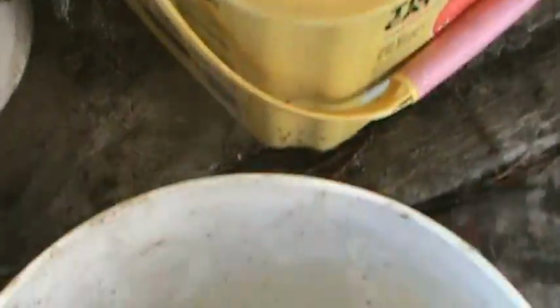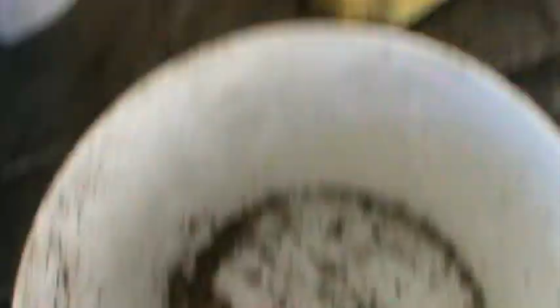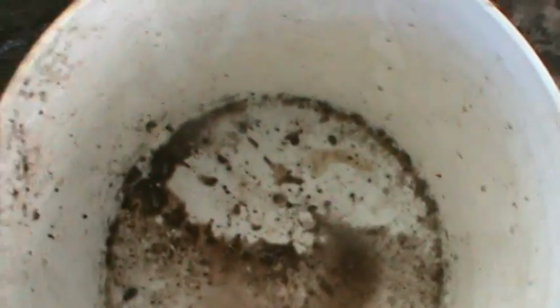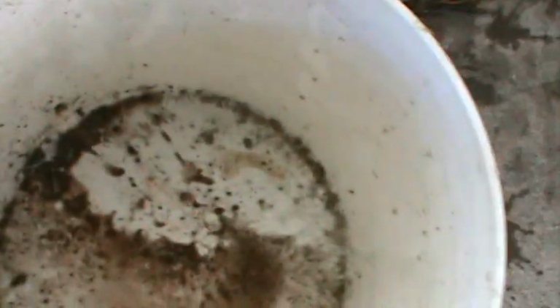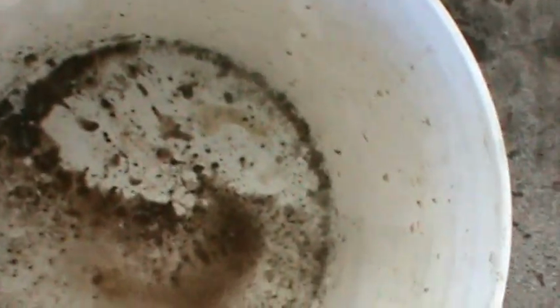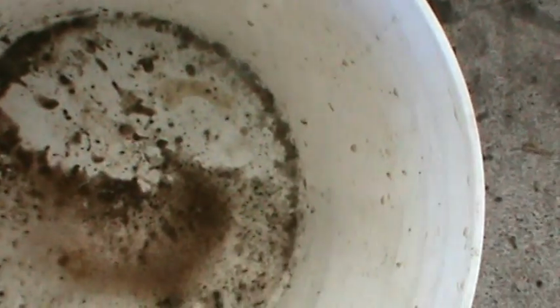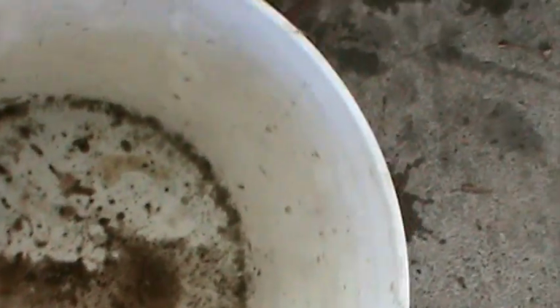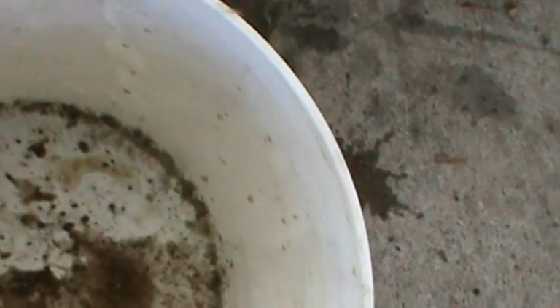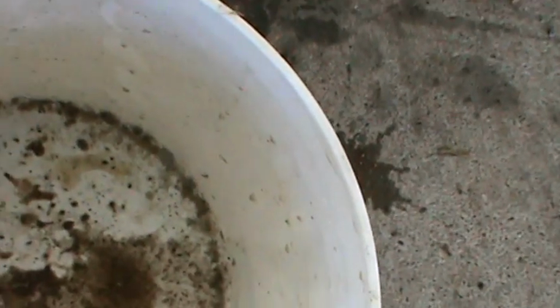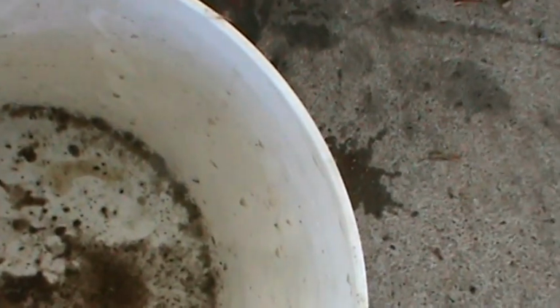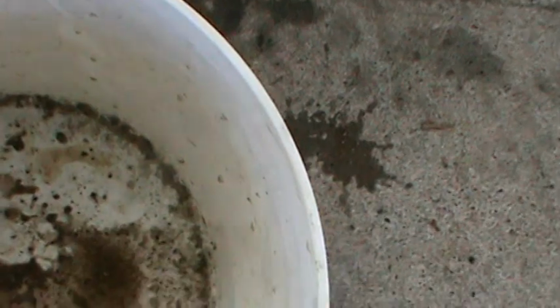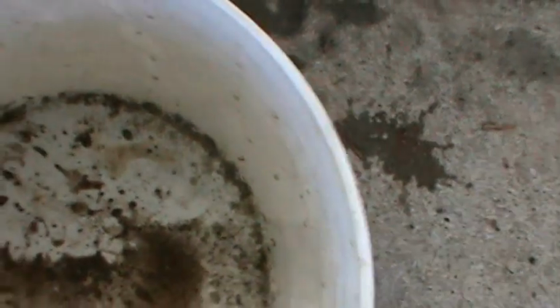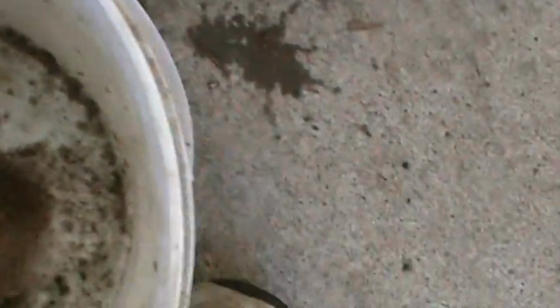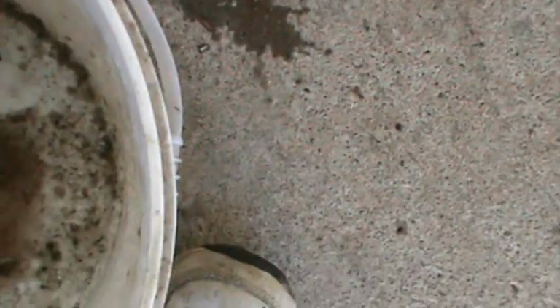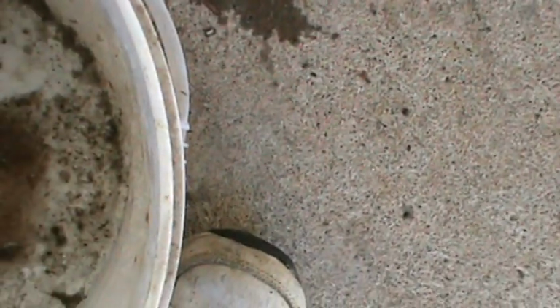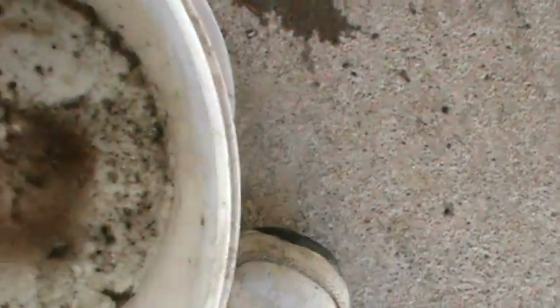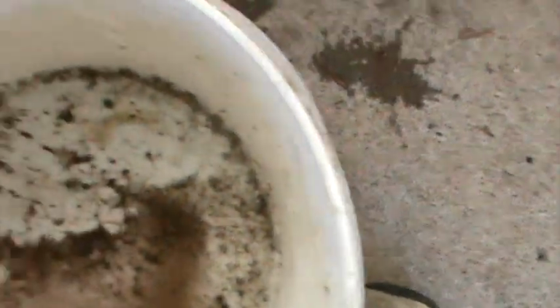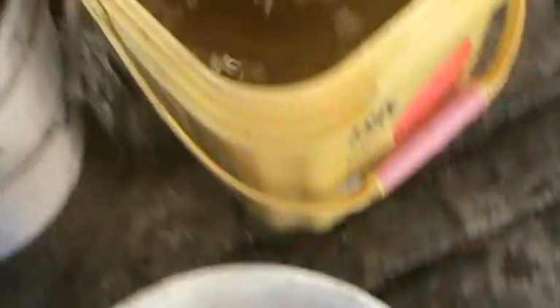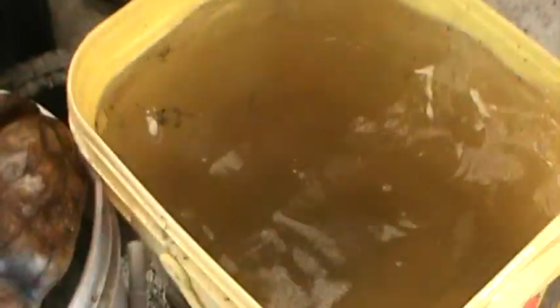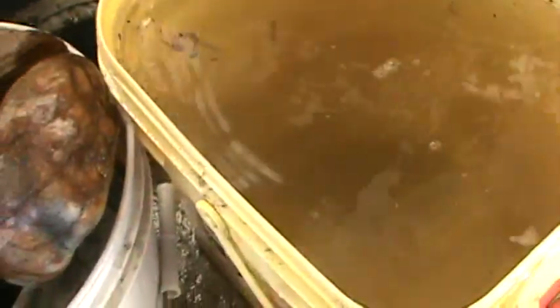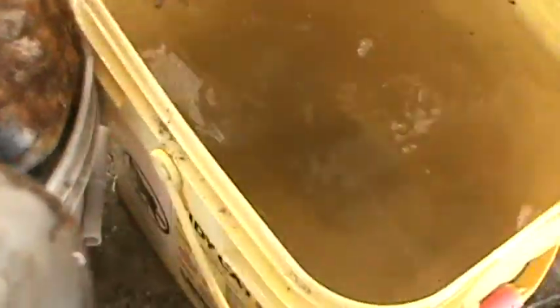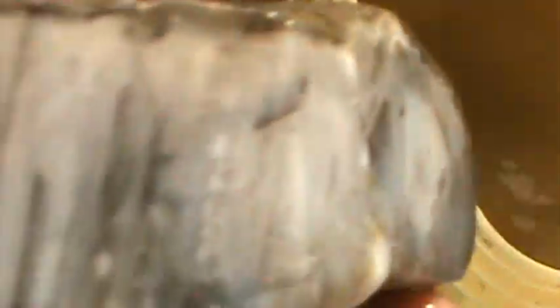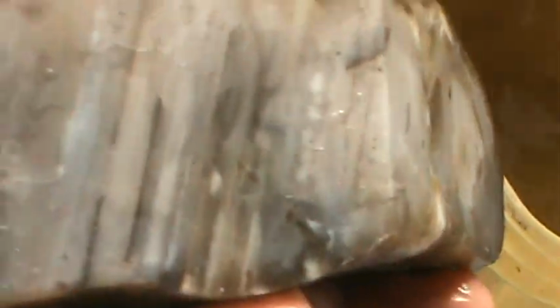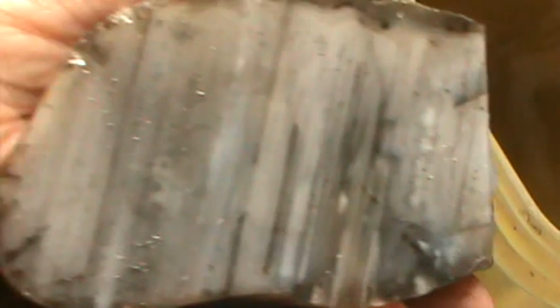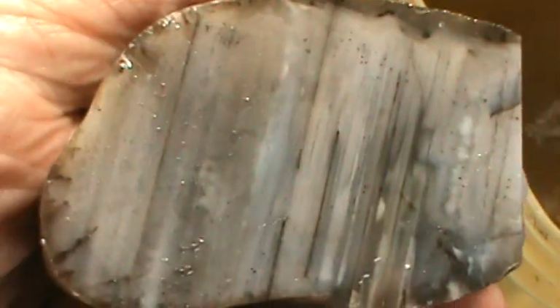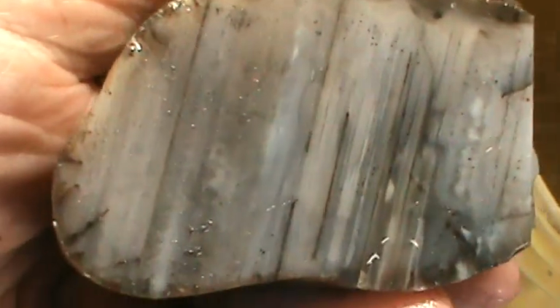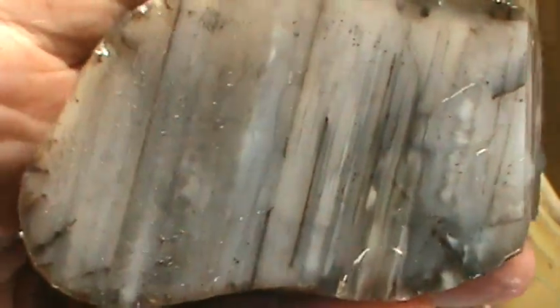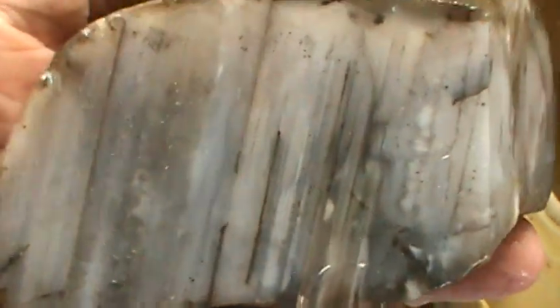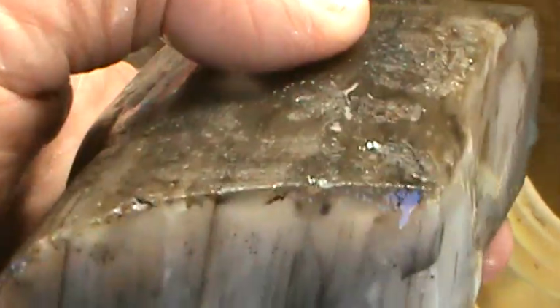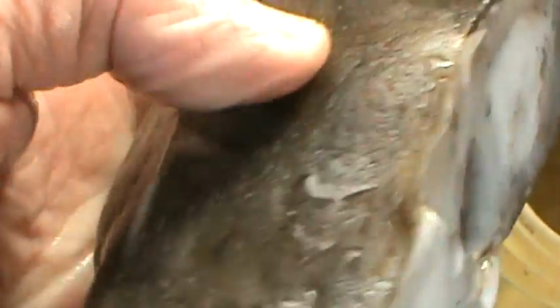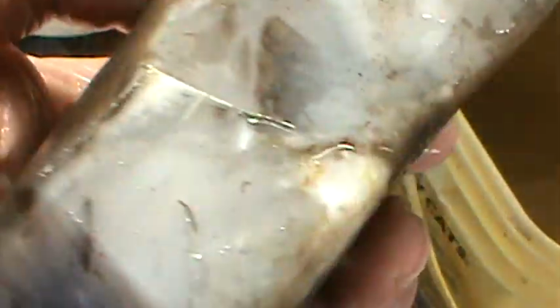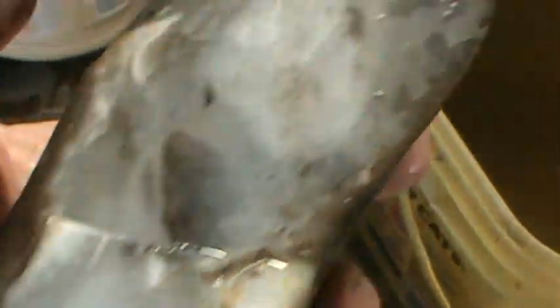Montana moss — doesn't get any better than that. A lot of water lines on that.